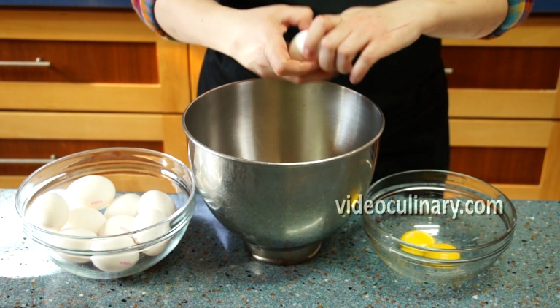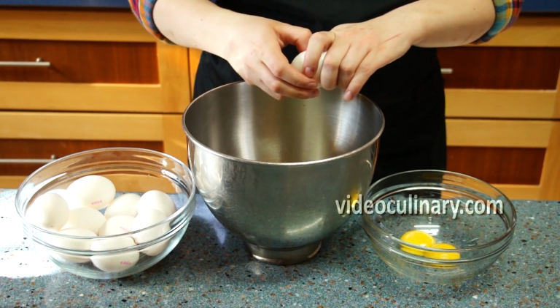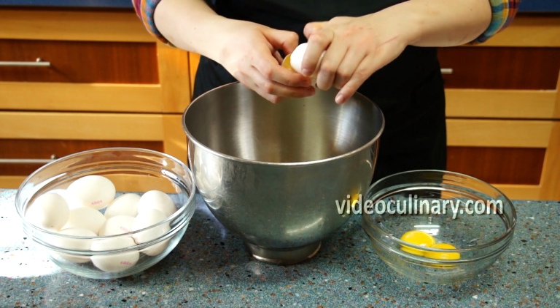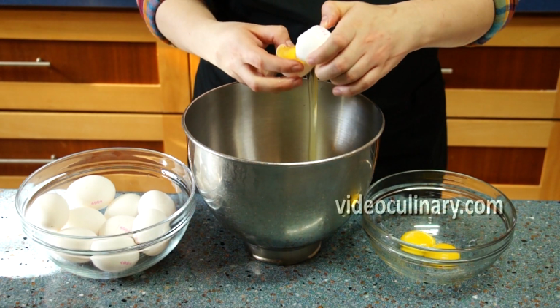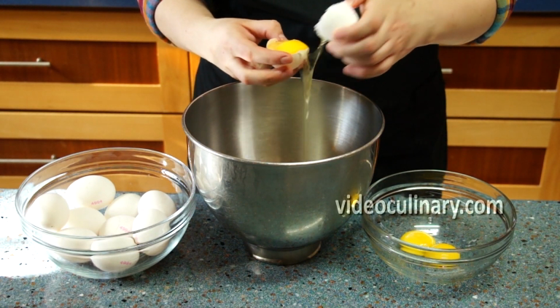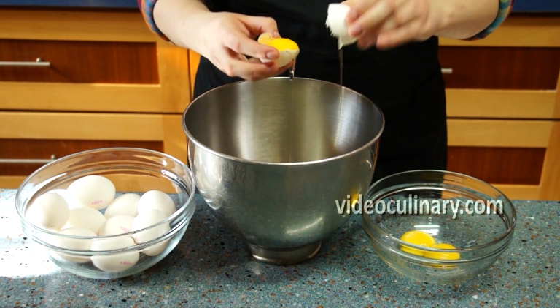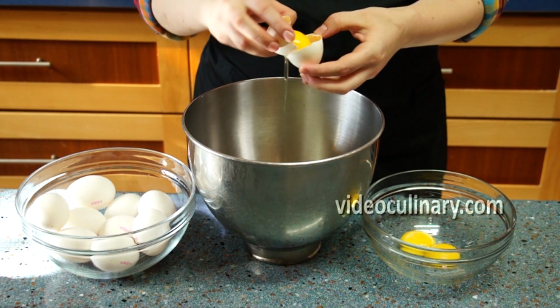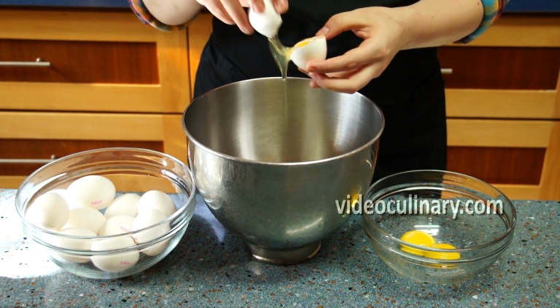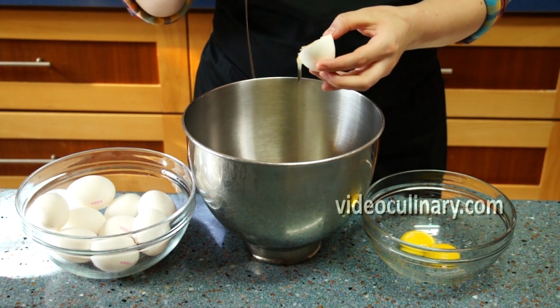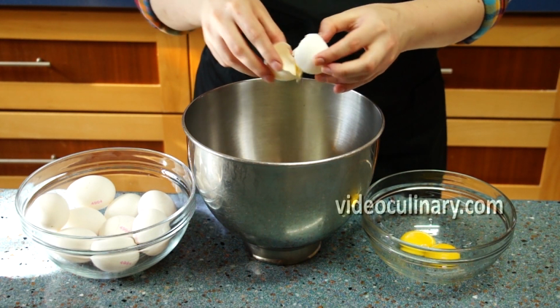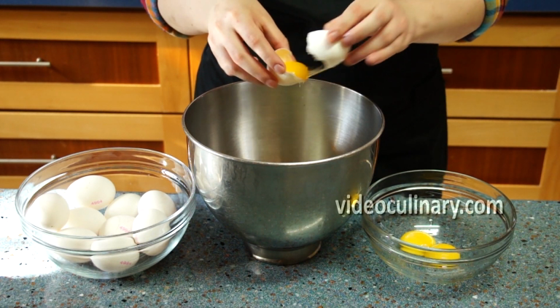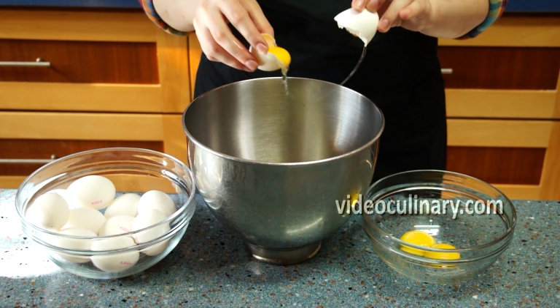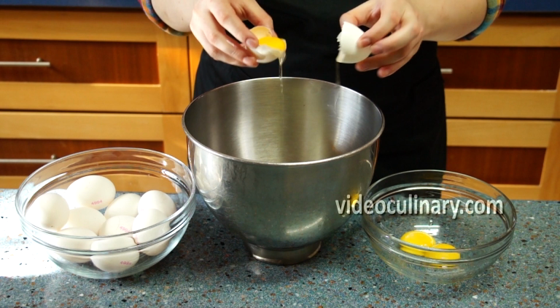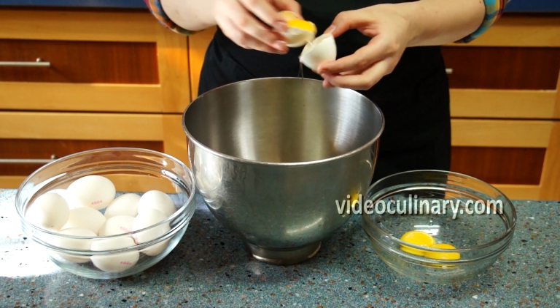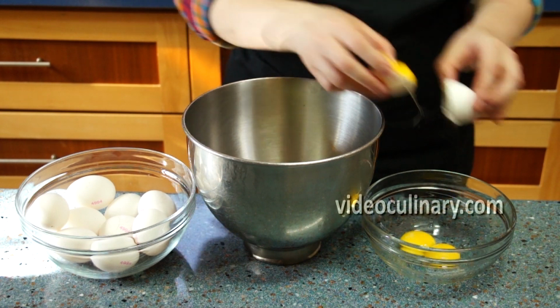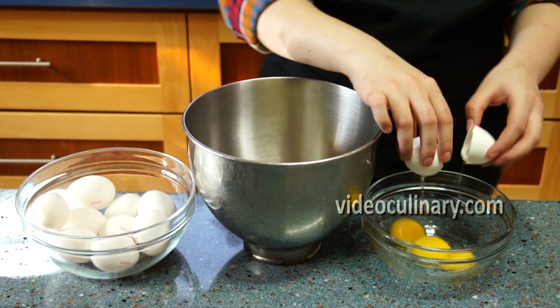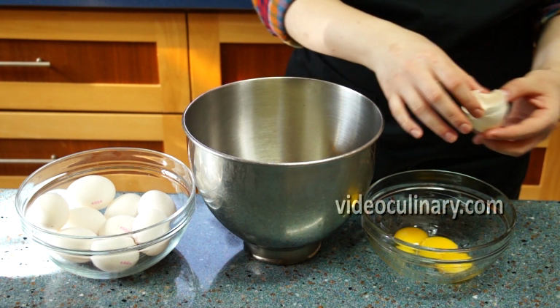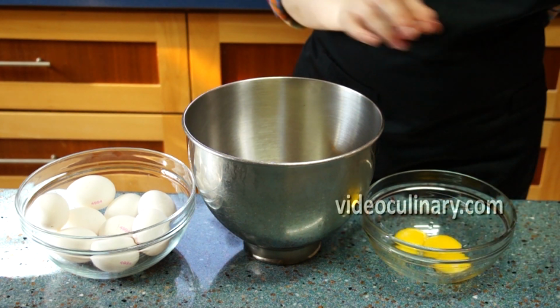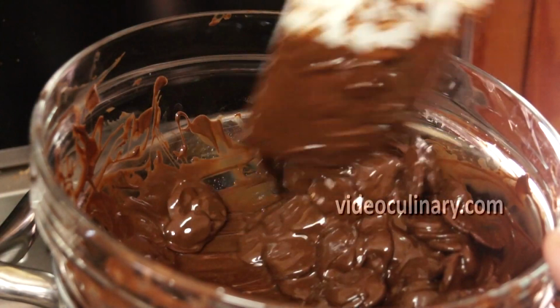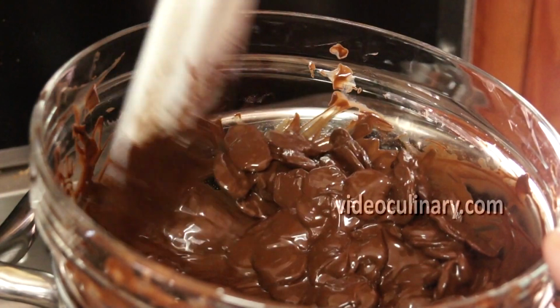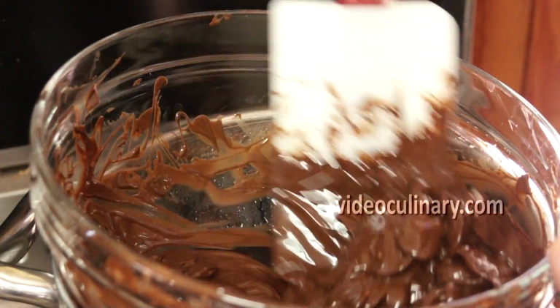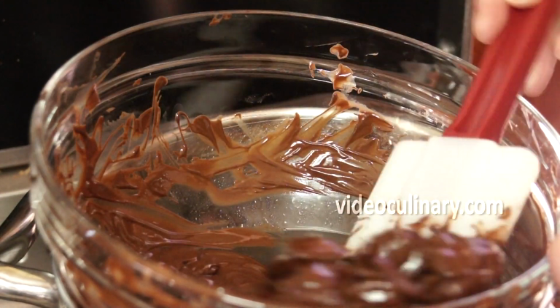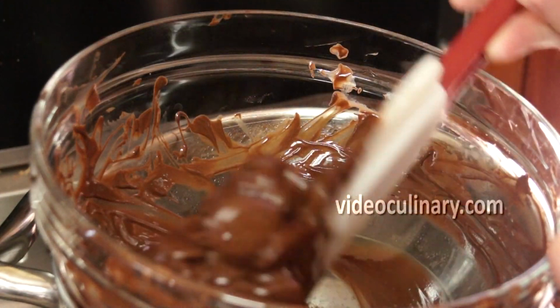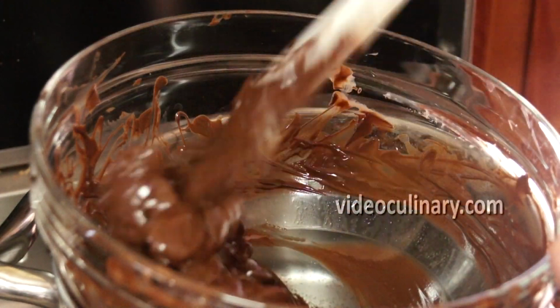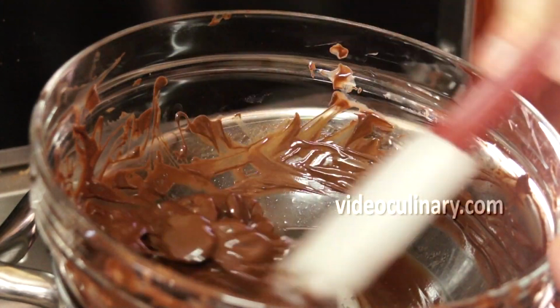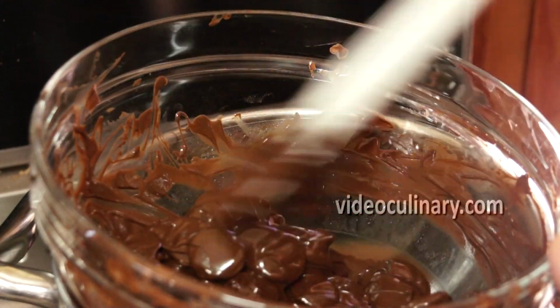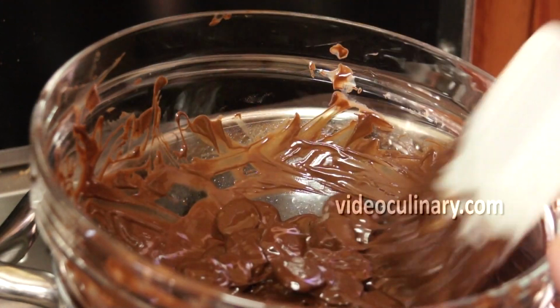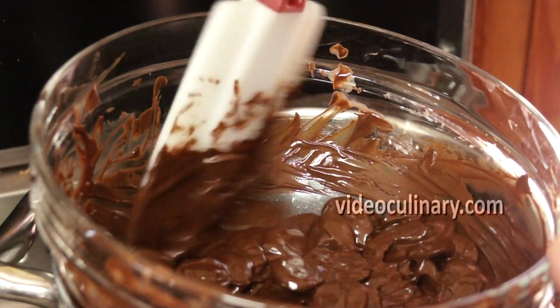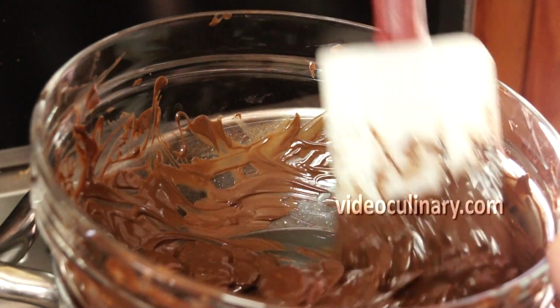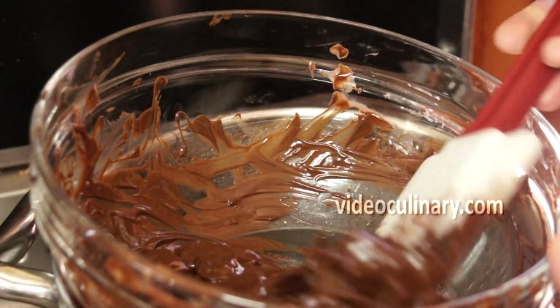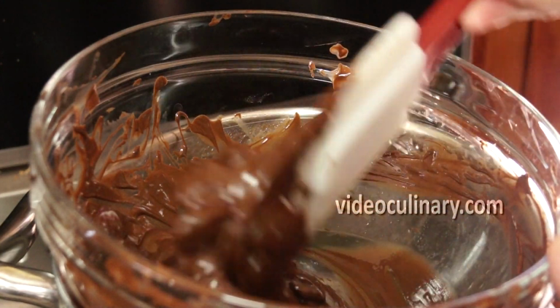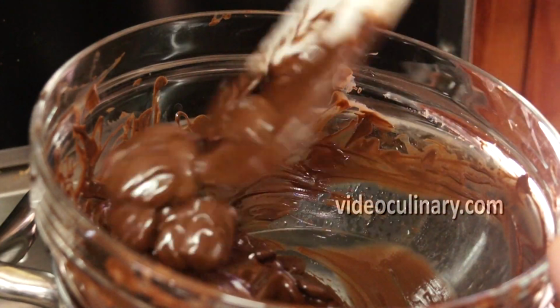First, separate 12 eggs. Melt 270g of dark chocolate in a bowl over simmering water.